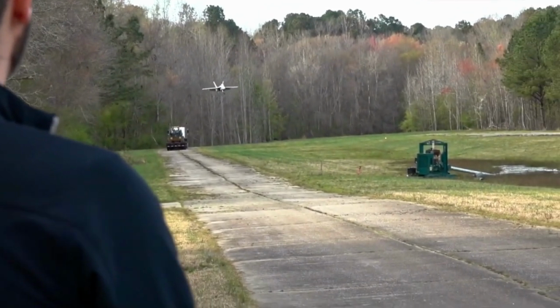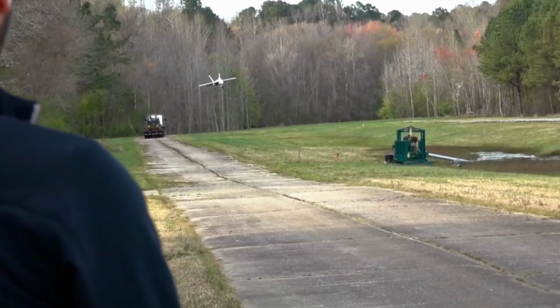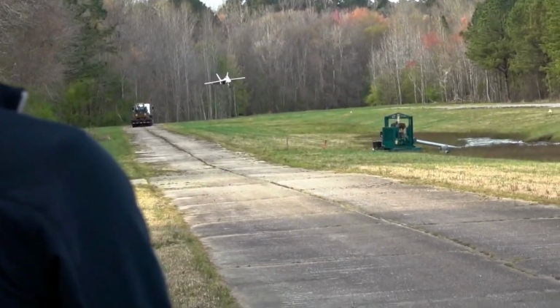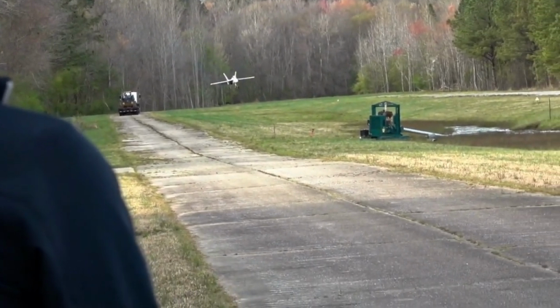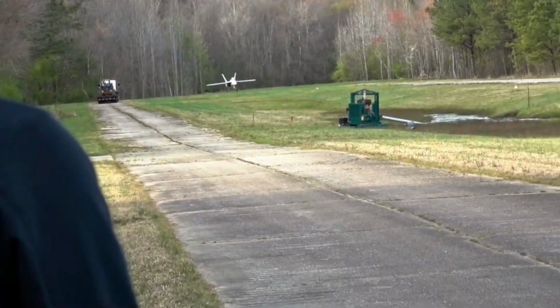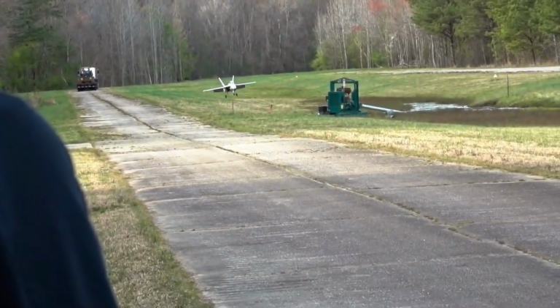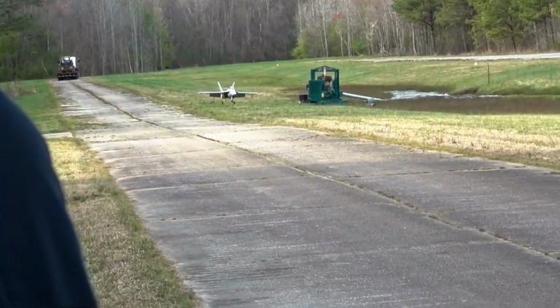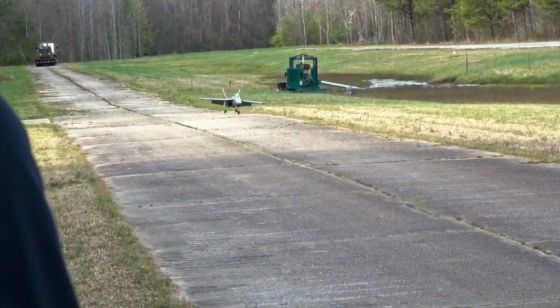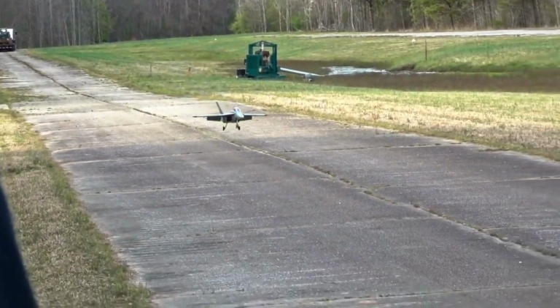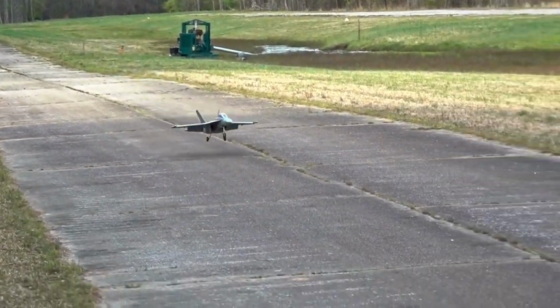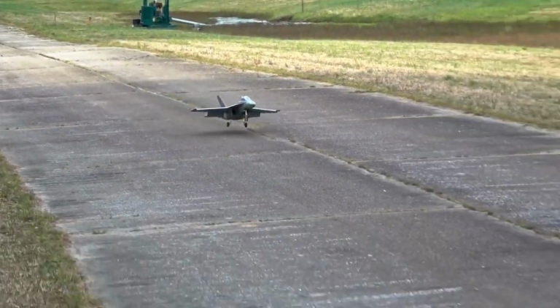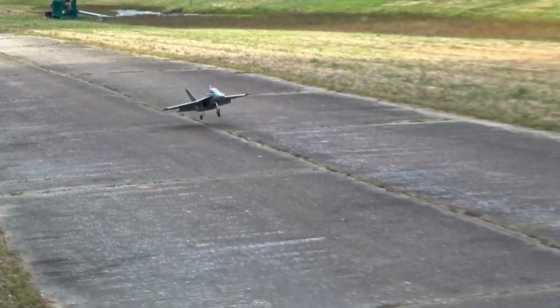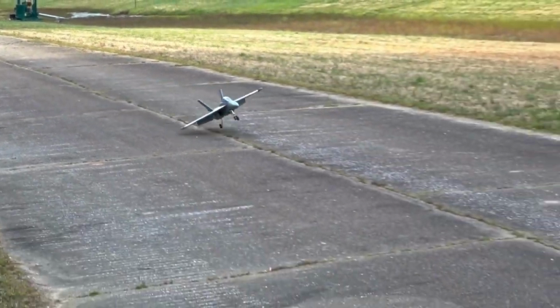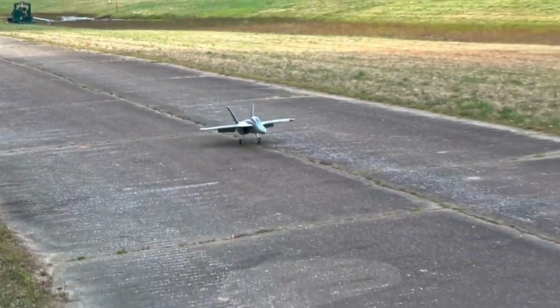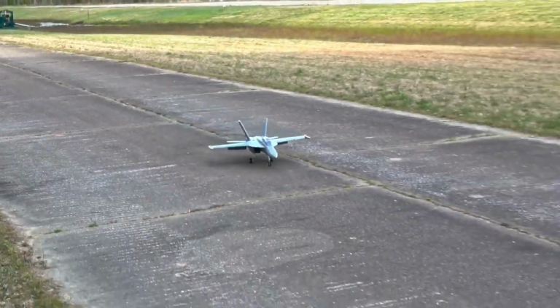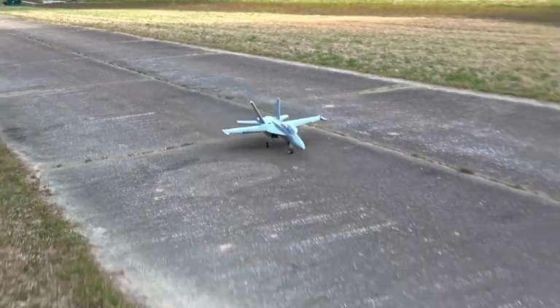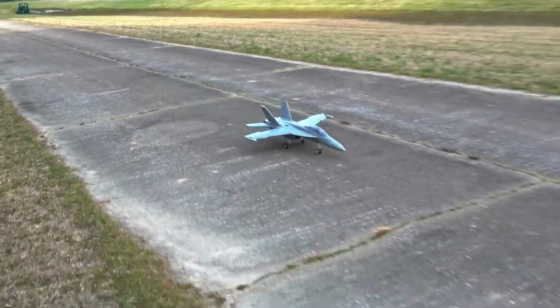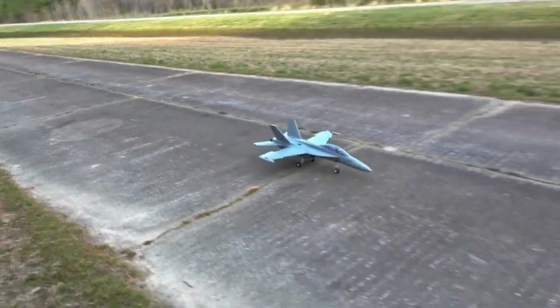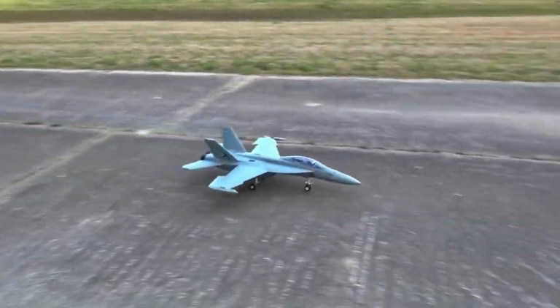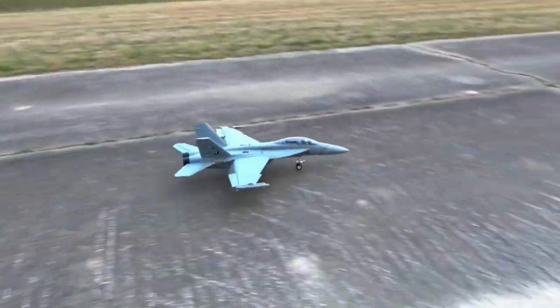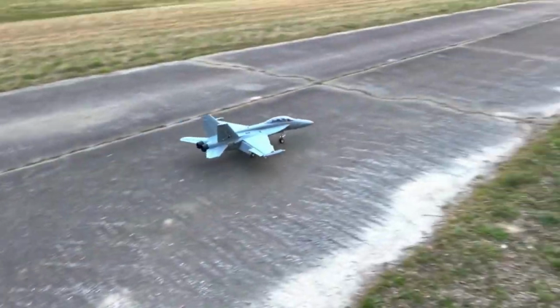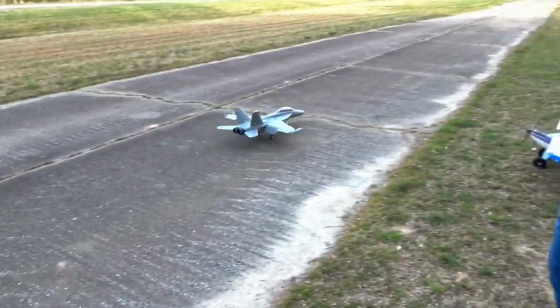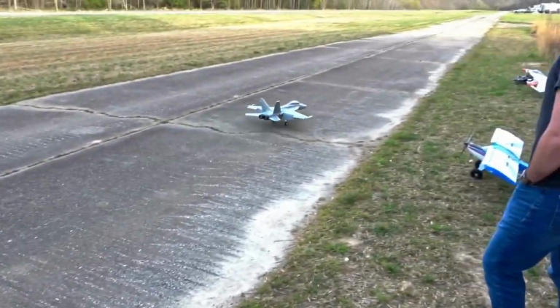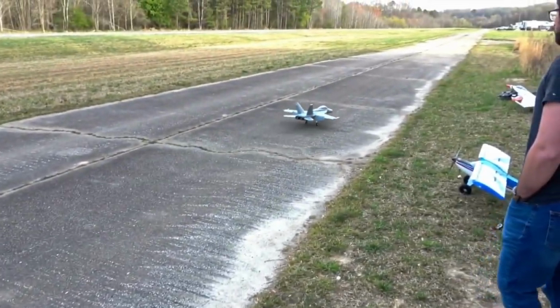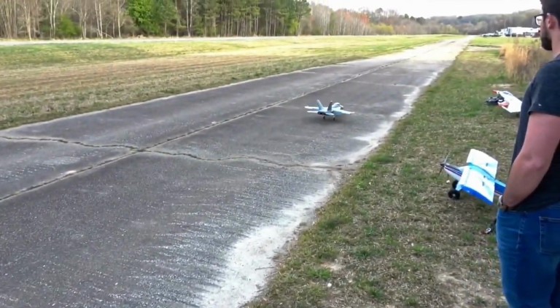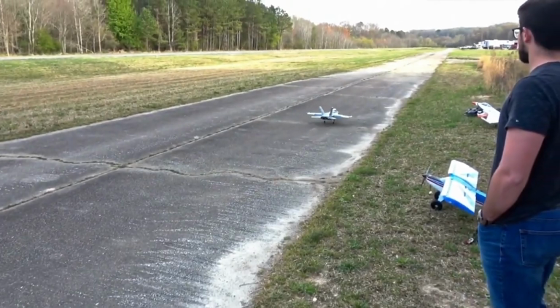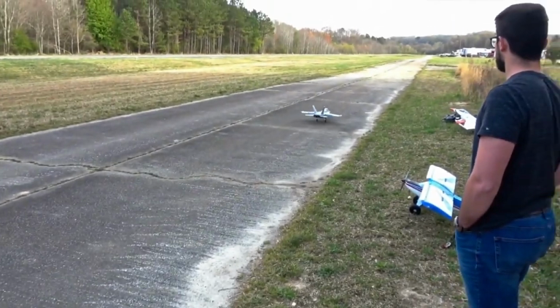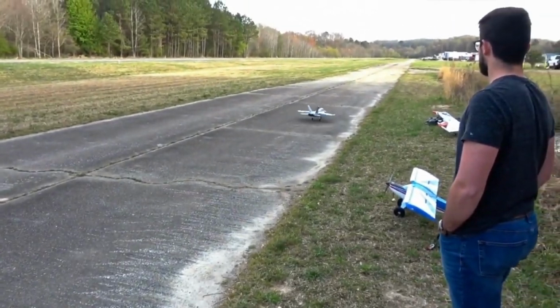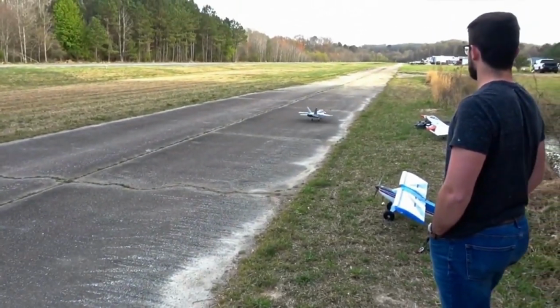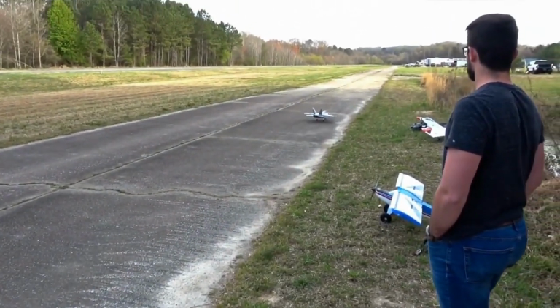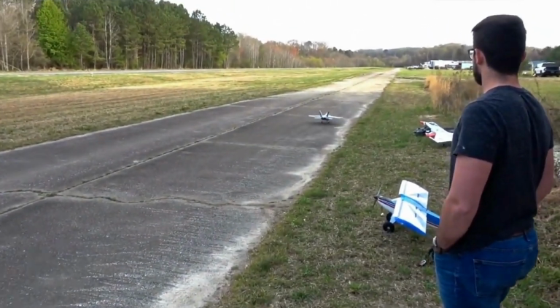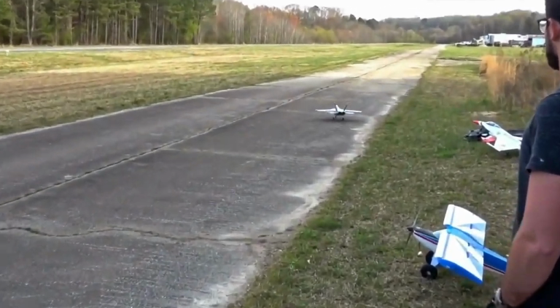Choose between Ready-to-Fly (RTF) or Plug-and-Play (PNP) options, each offering convenience and flexibility to suit your flying preferences.